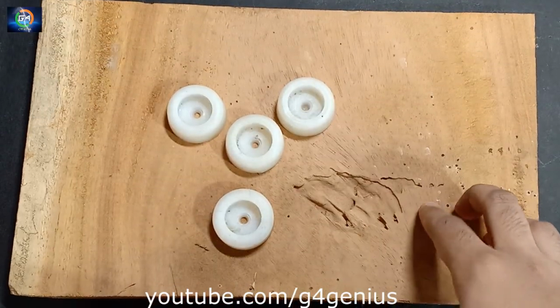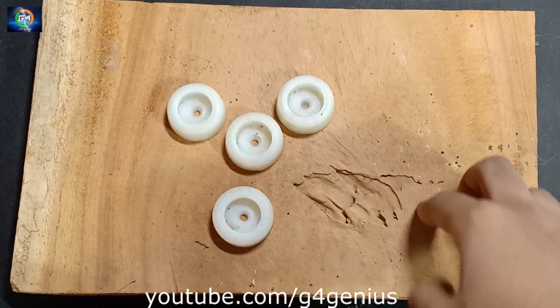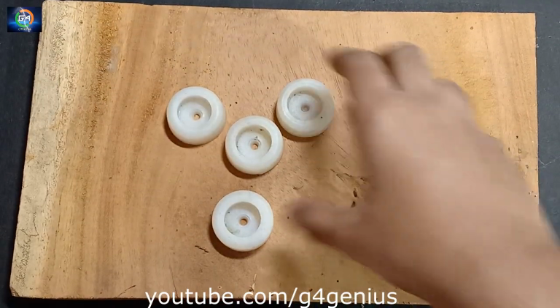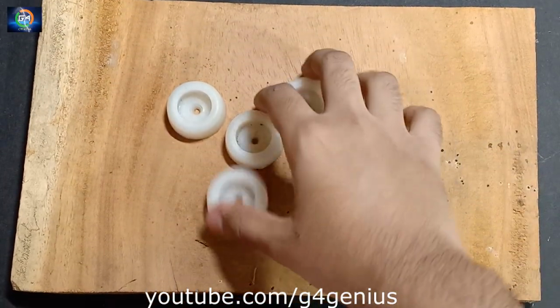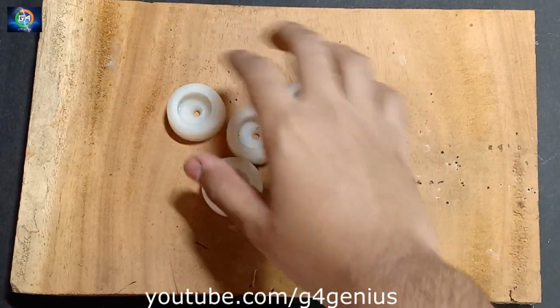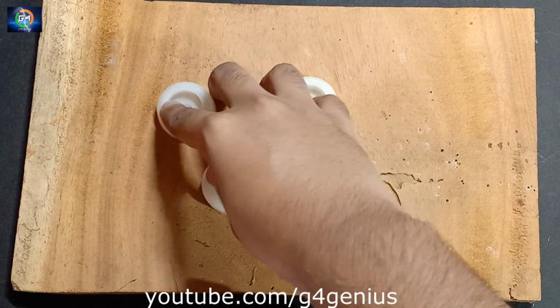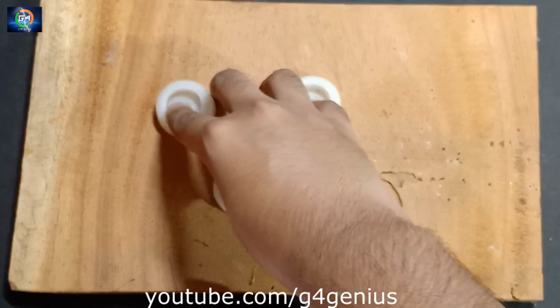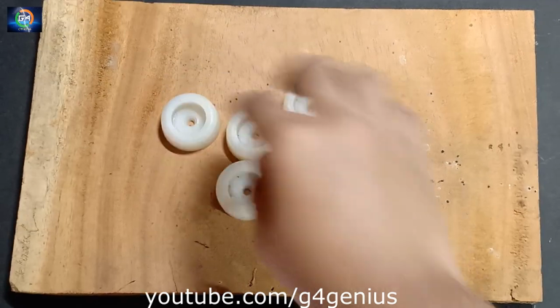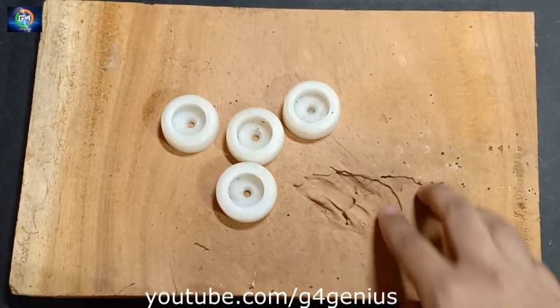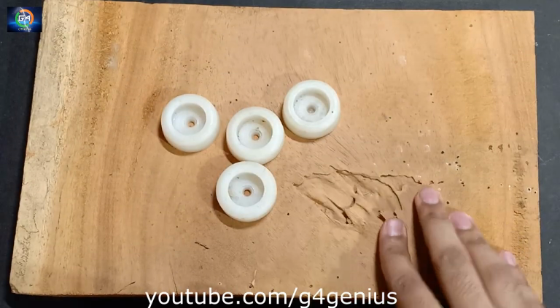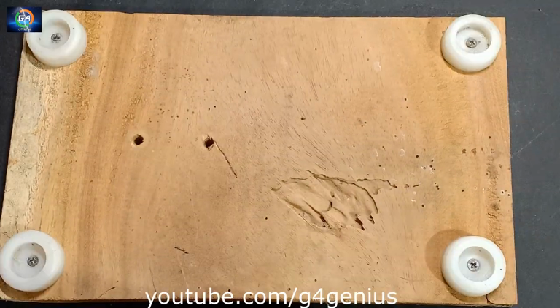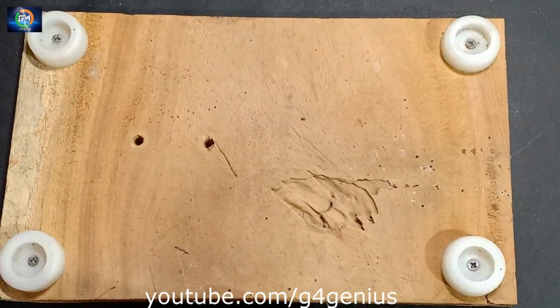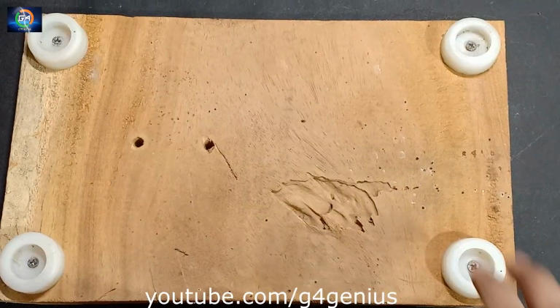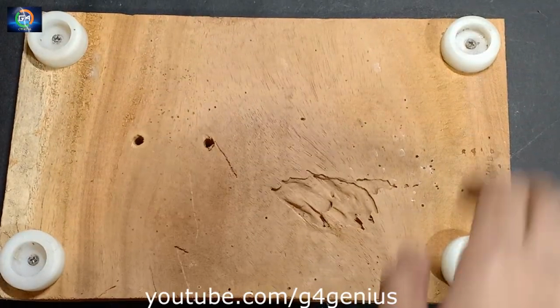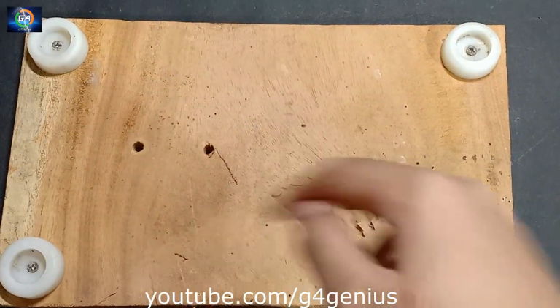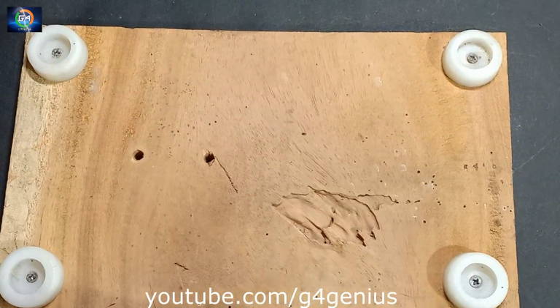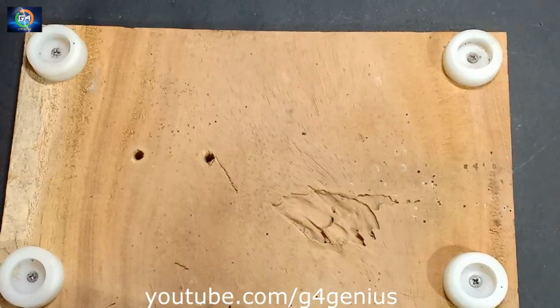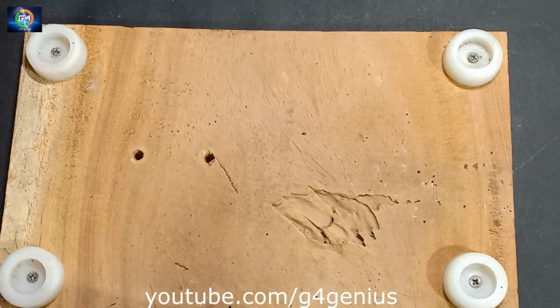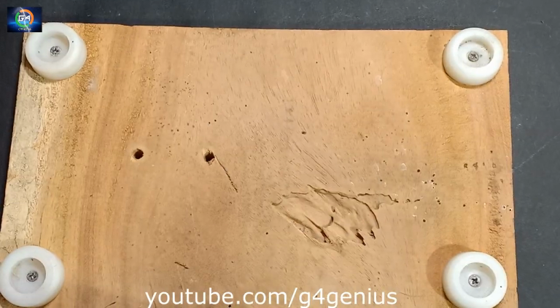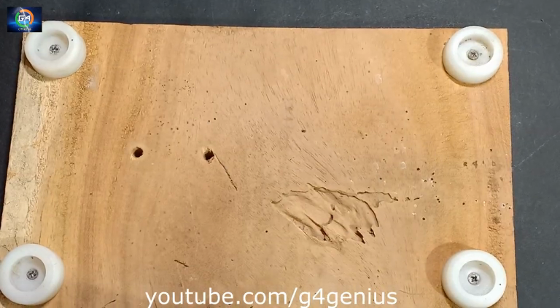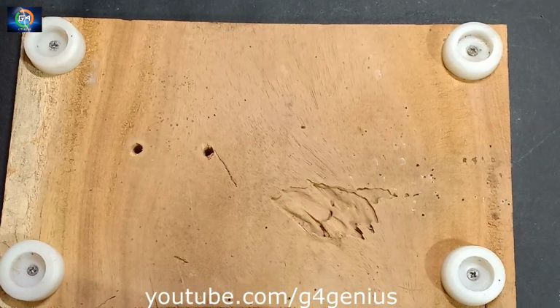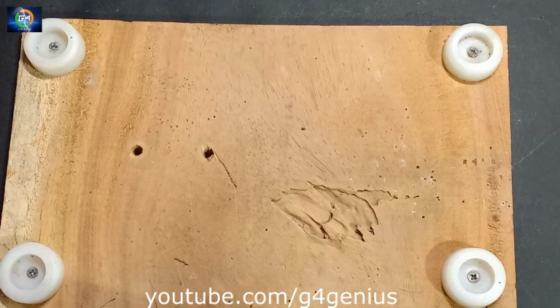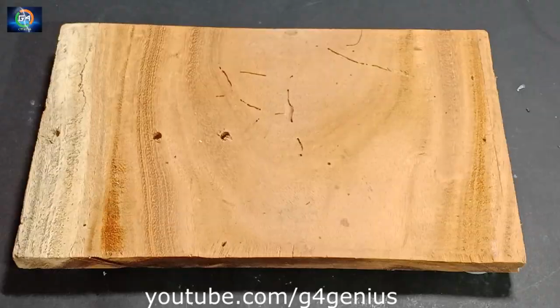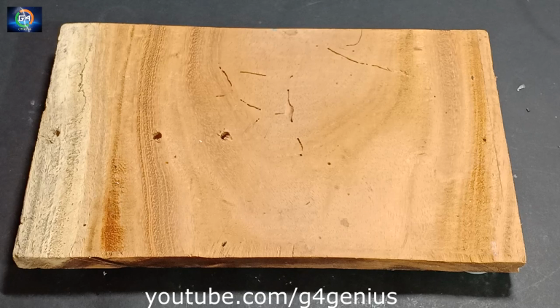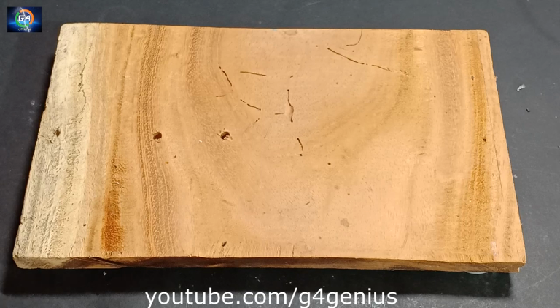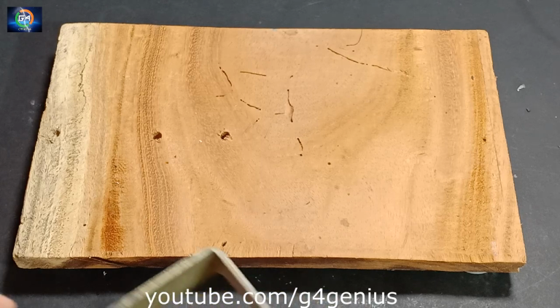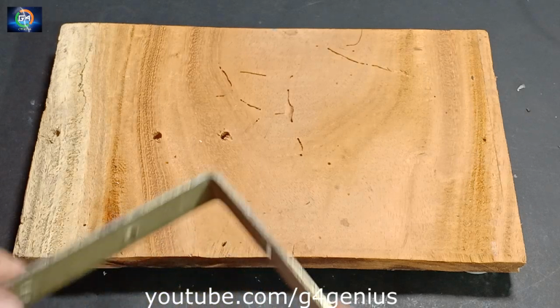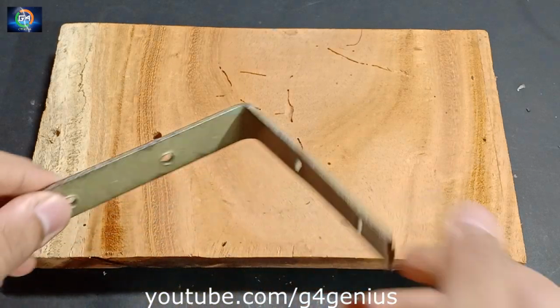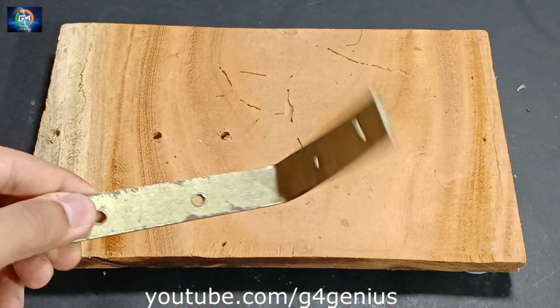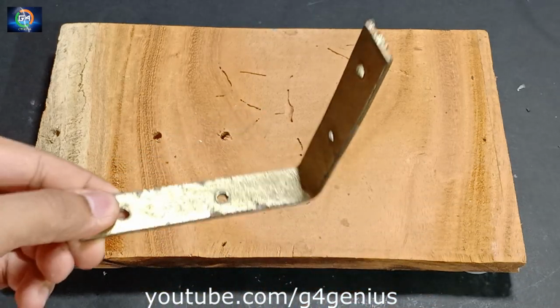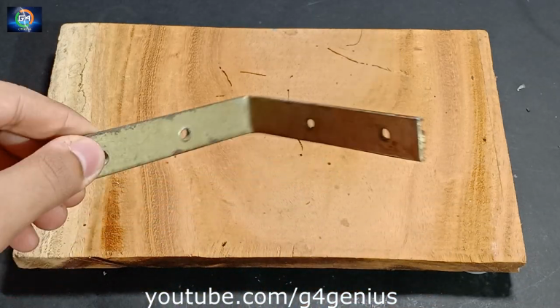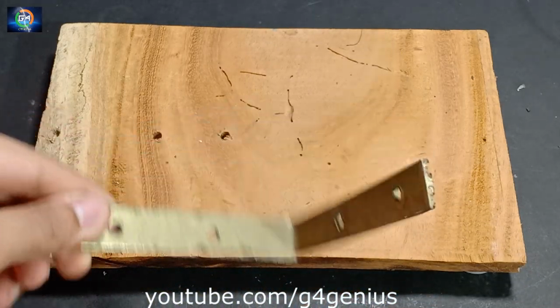Ok friends, now we will take a push. Now we will take an L-clamp.